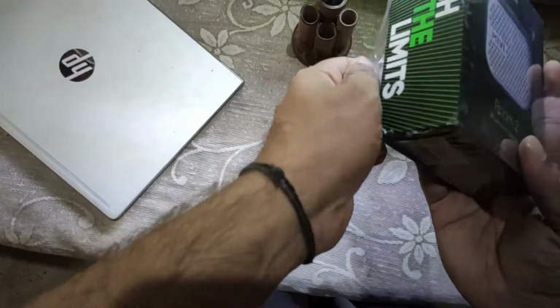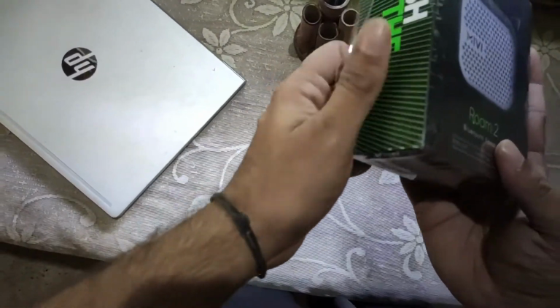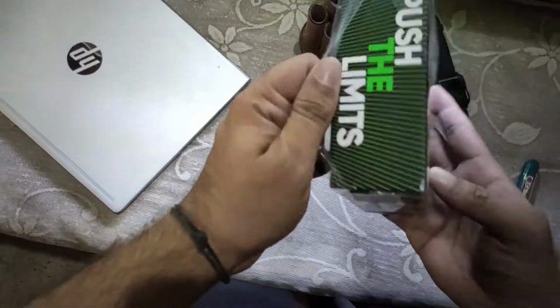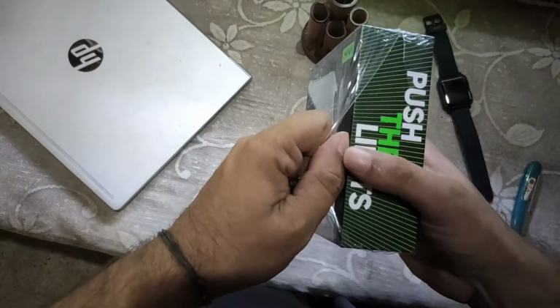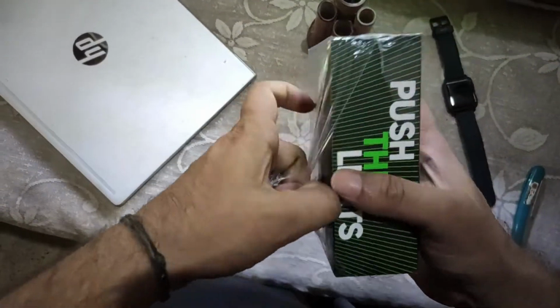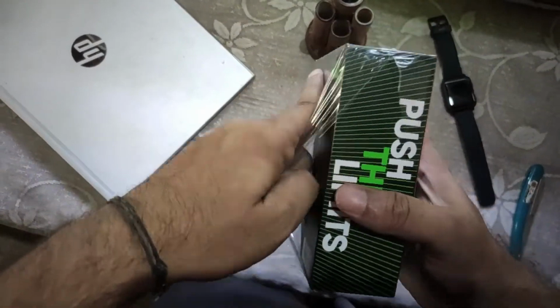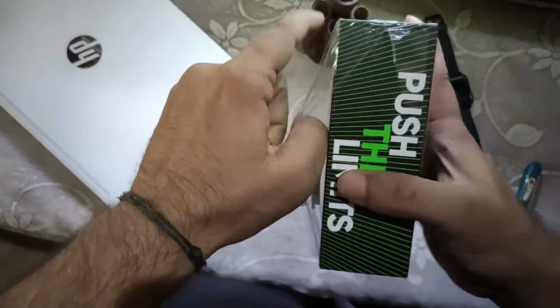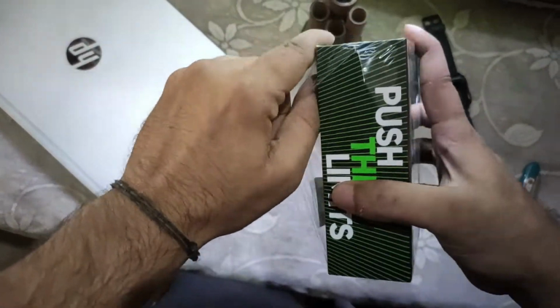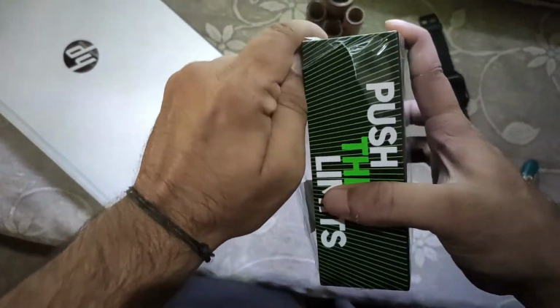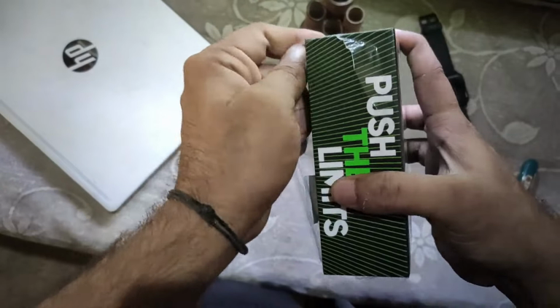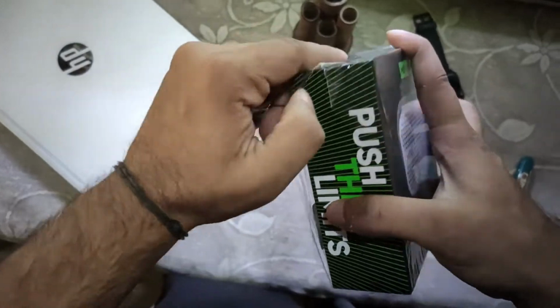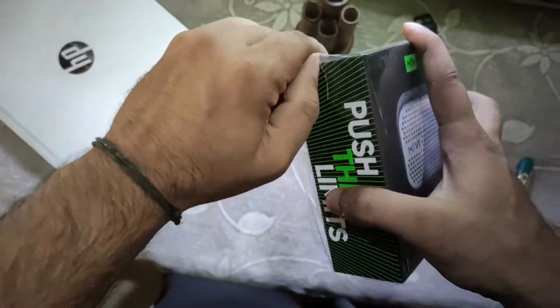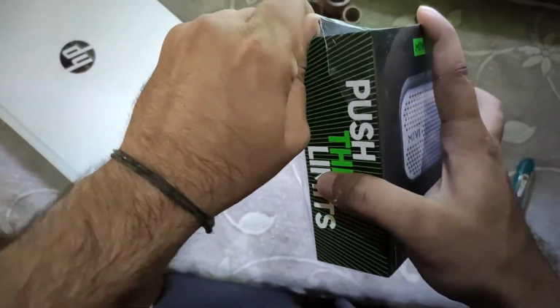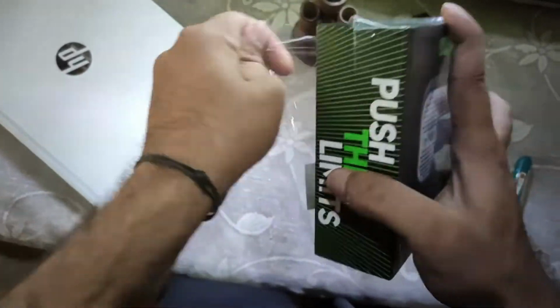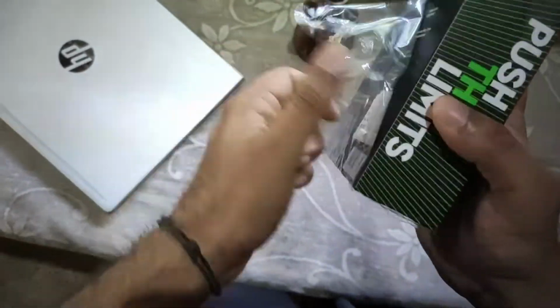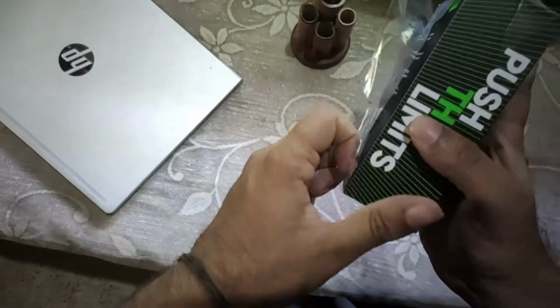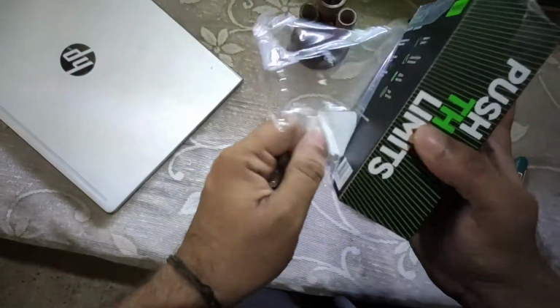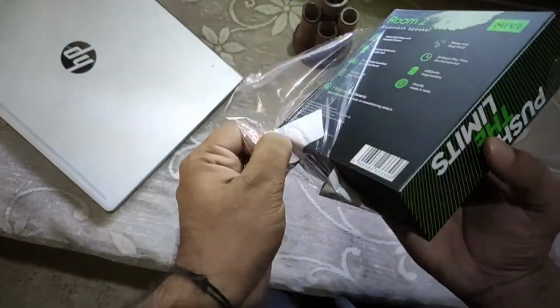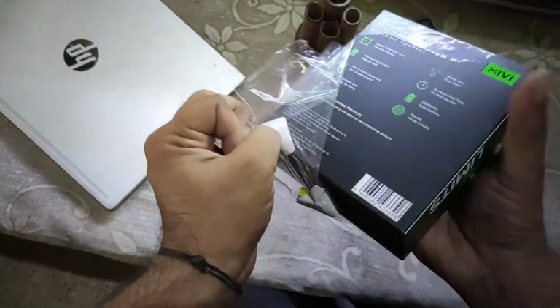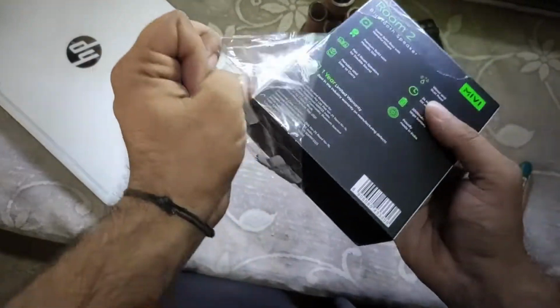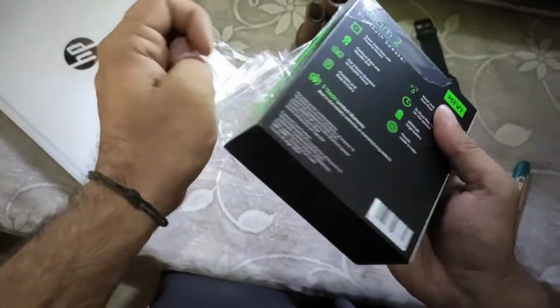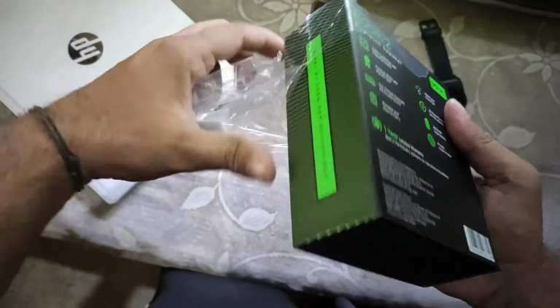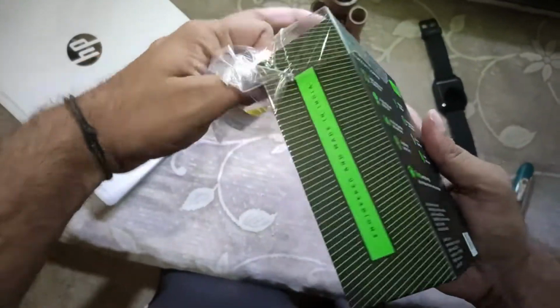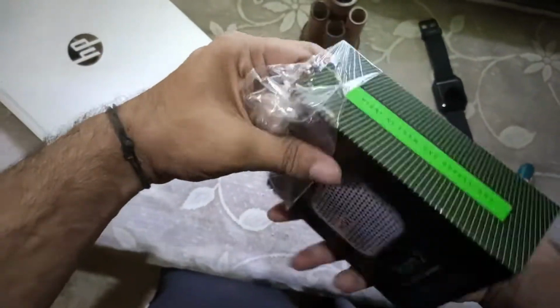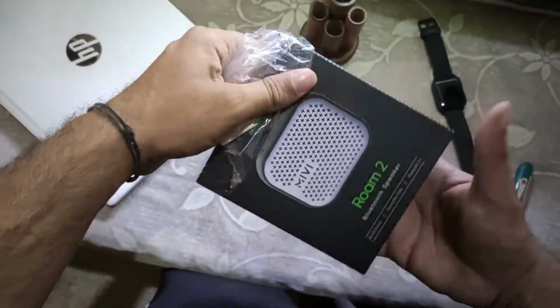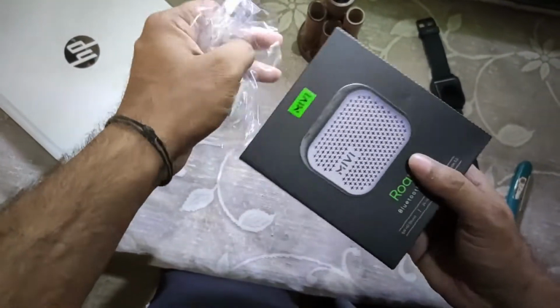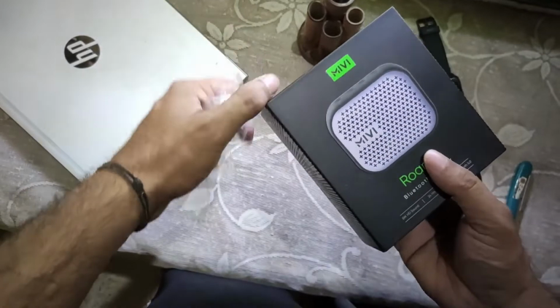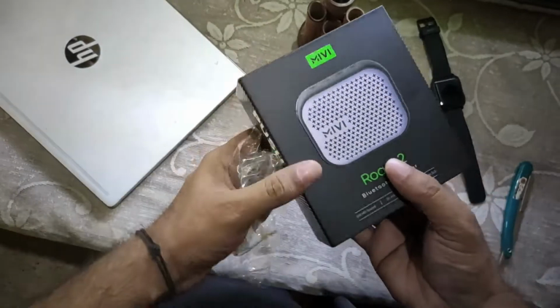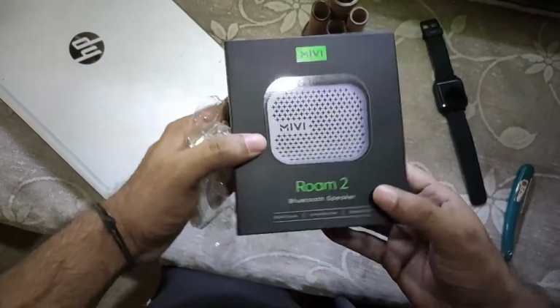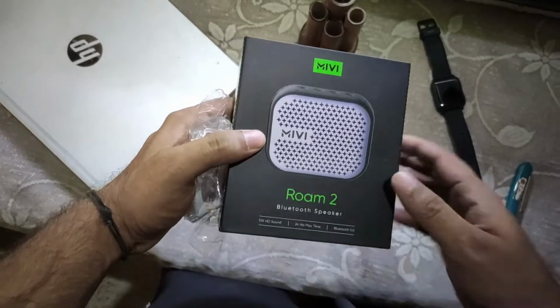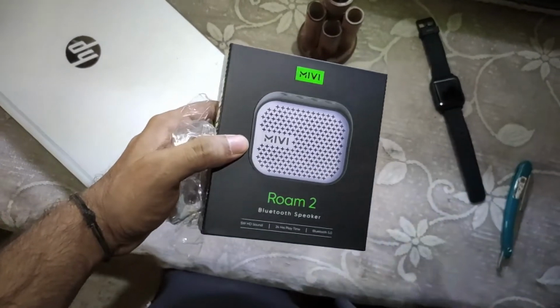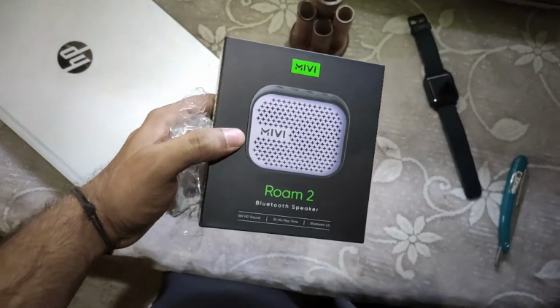Before buying the speaker, I've done a lot of research. A lot of research has been done before getting the speaker, and I finally found that this was one of the best for the price that it's coming at.